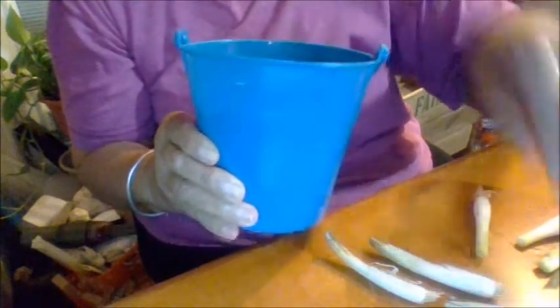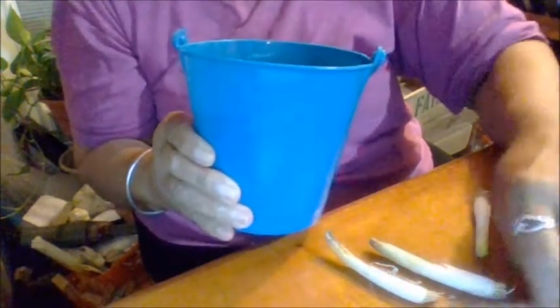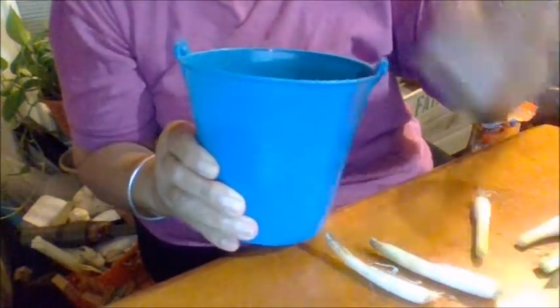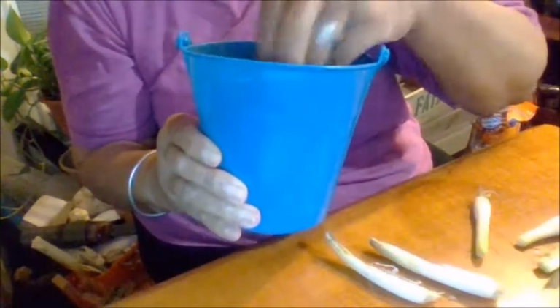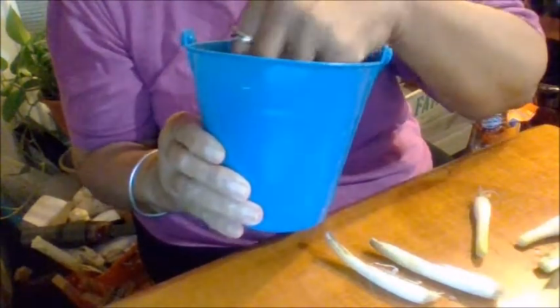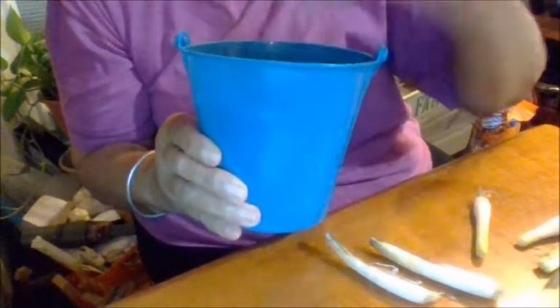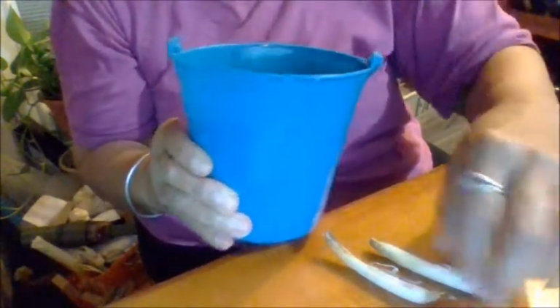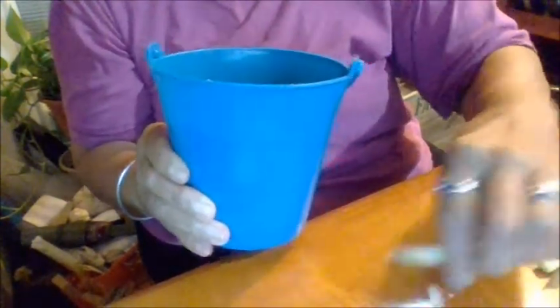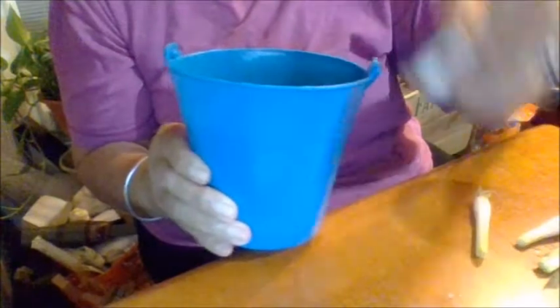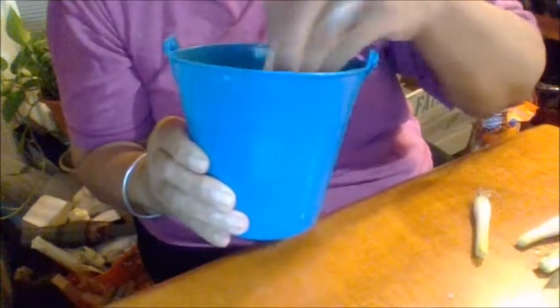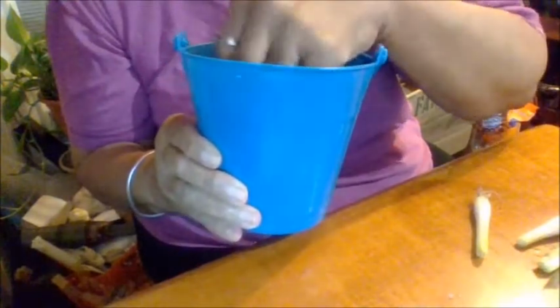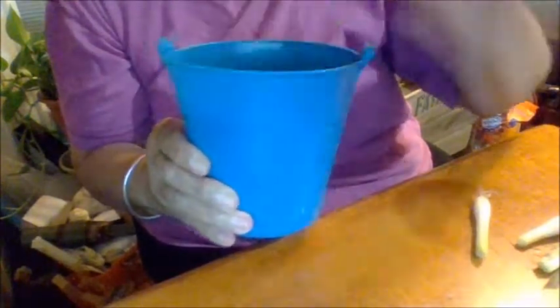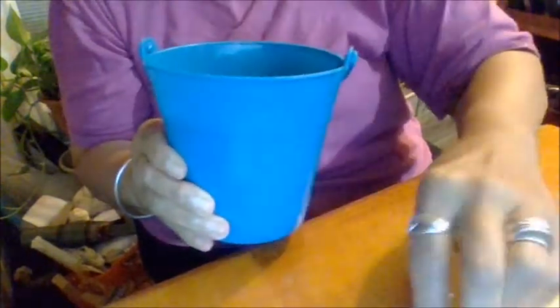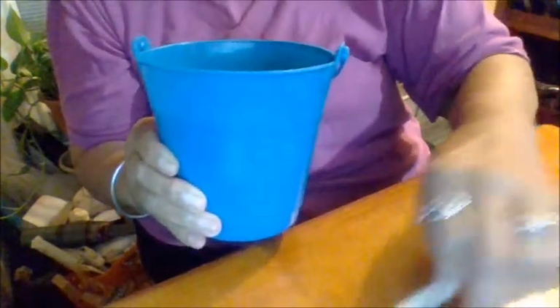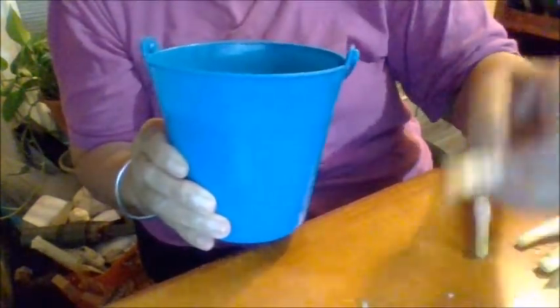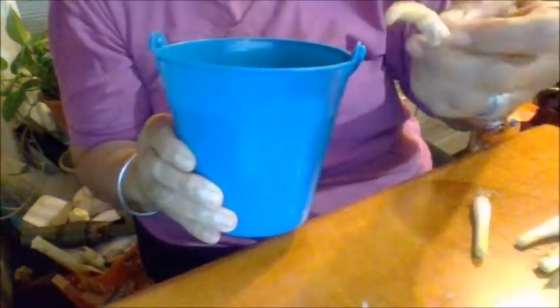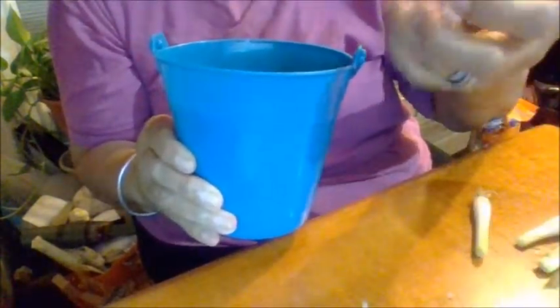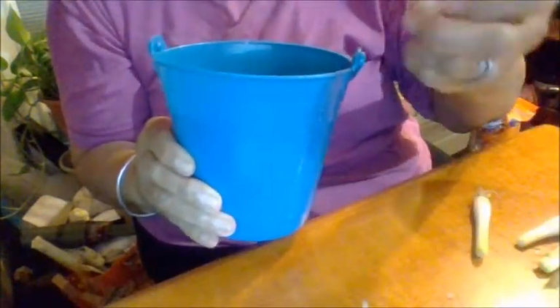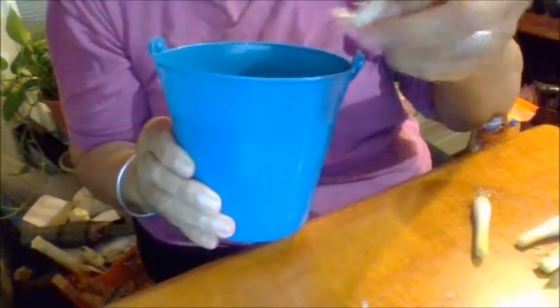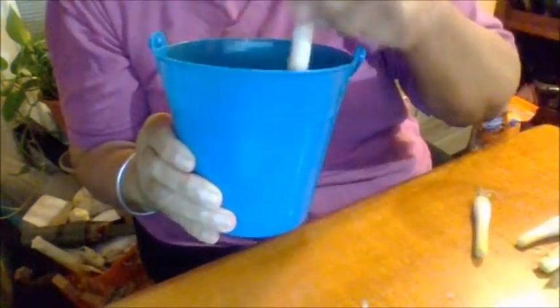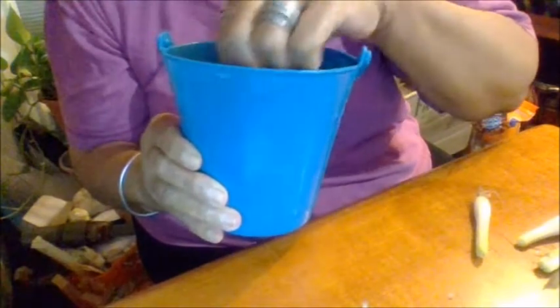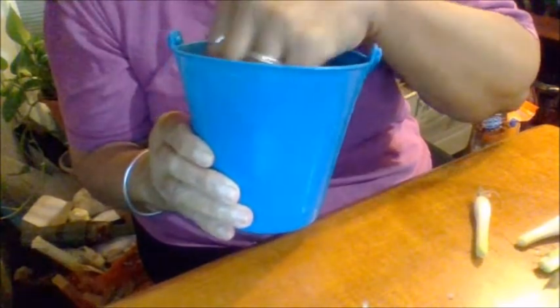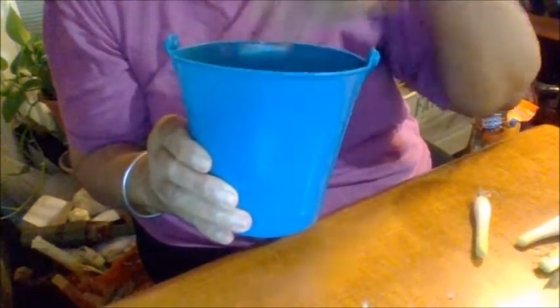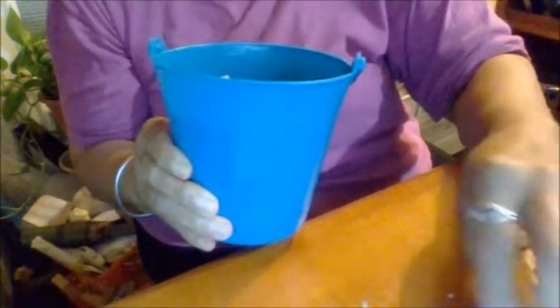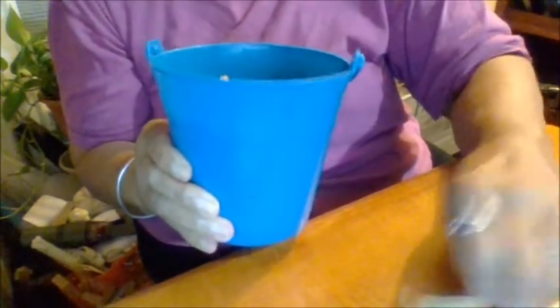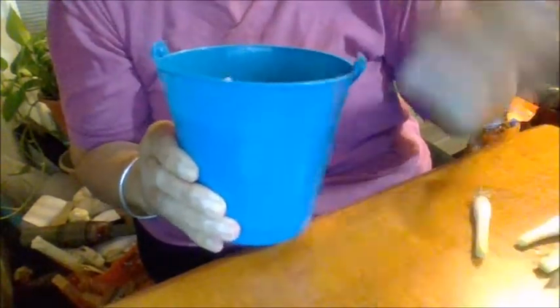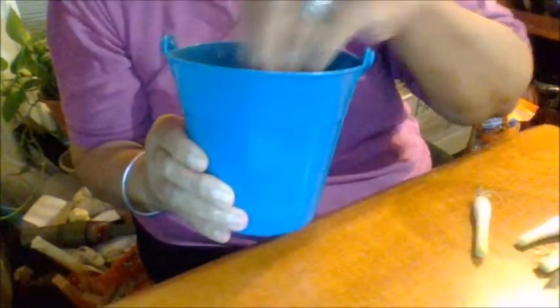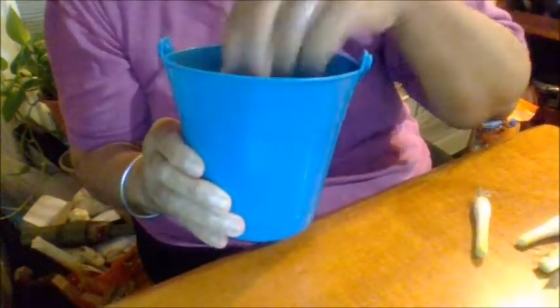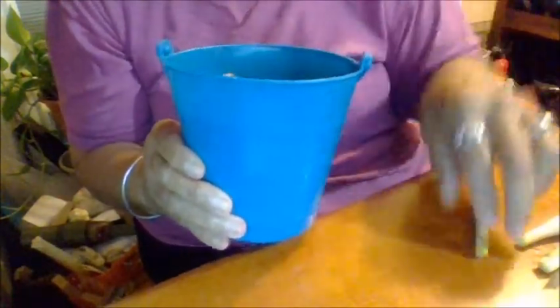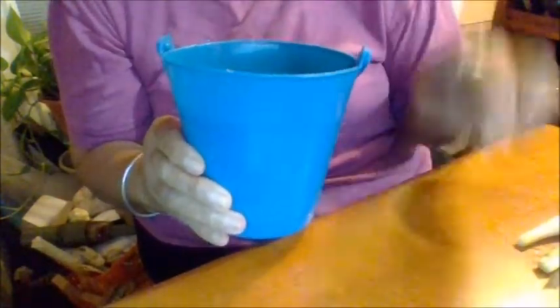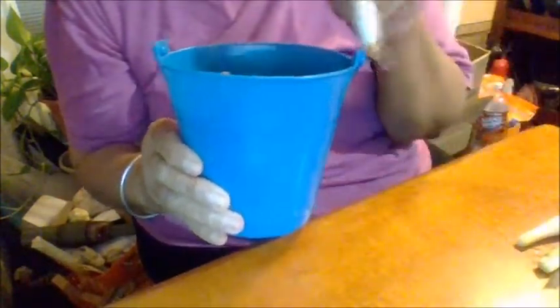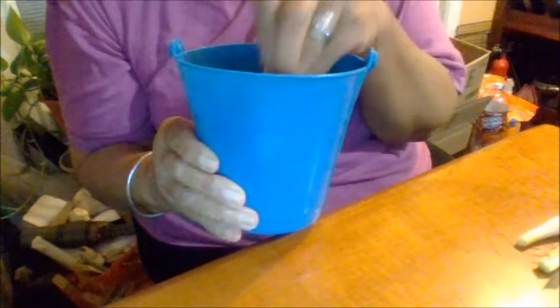Check them like every other day and in a couple of weeks you'll have scallions, and you won't have to go back to the store and buy them. You can just cut them and they still keep growing — and then add a few more to them.